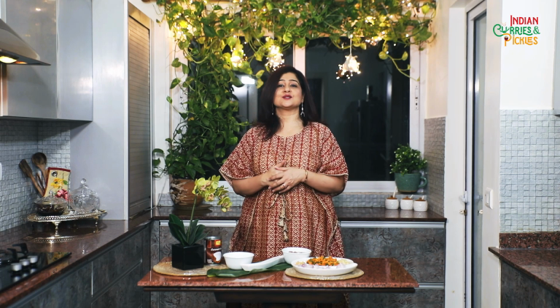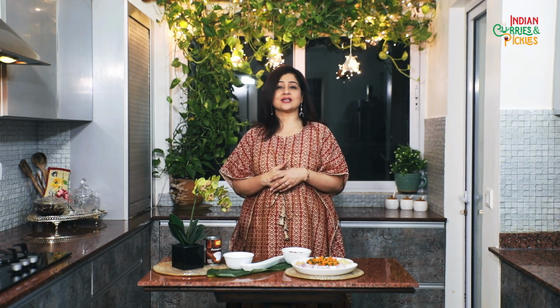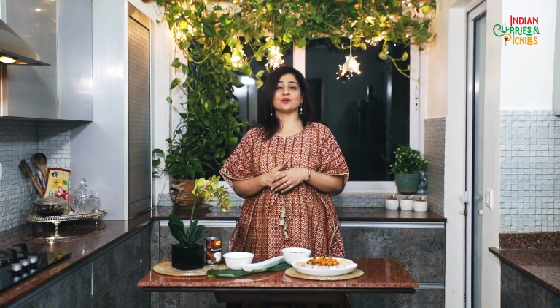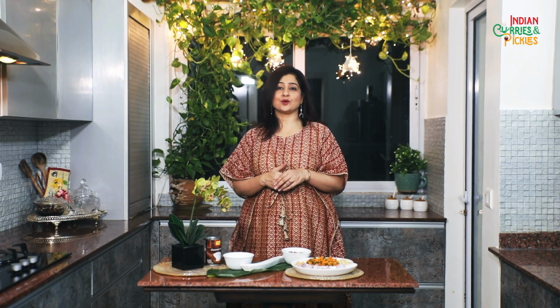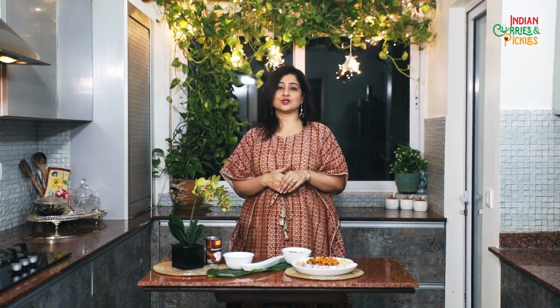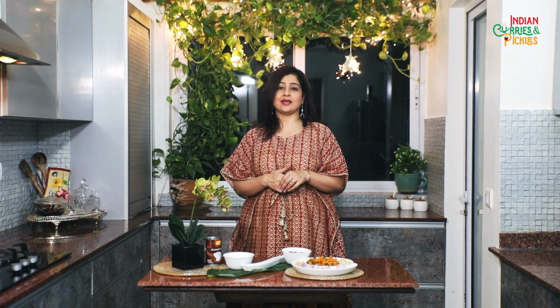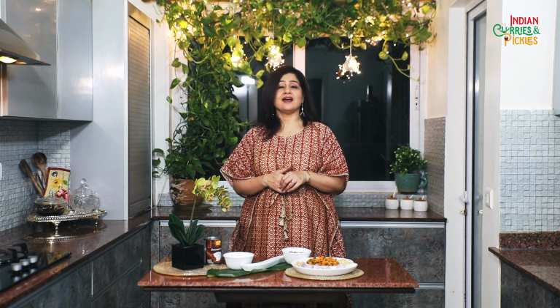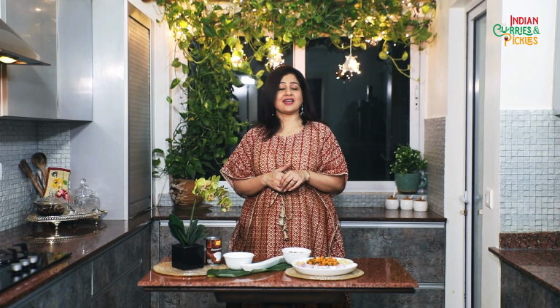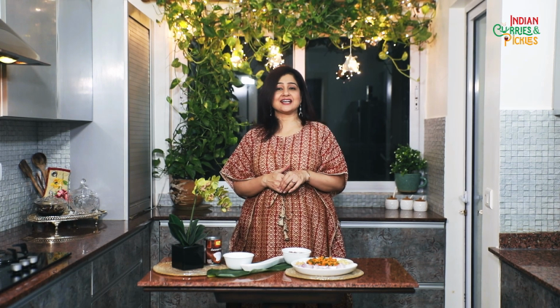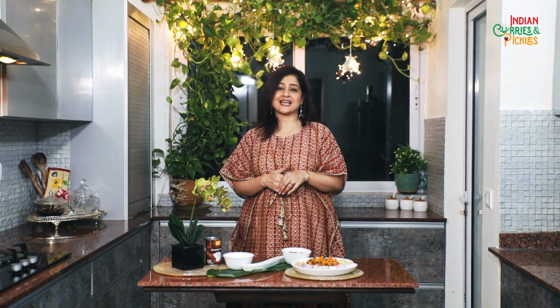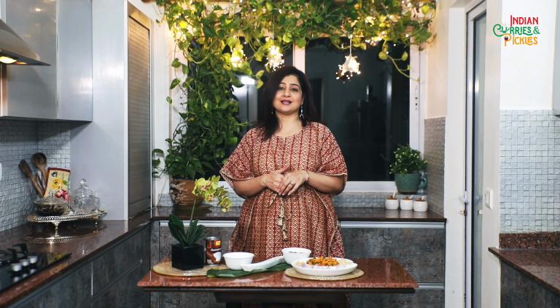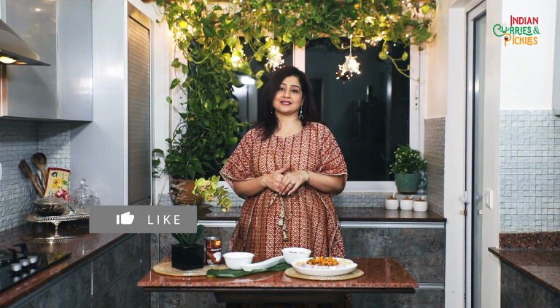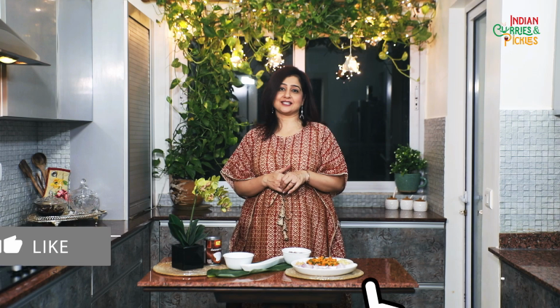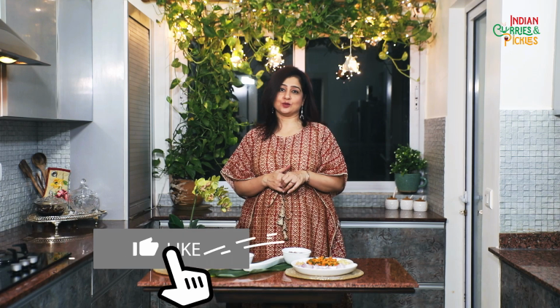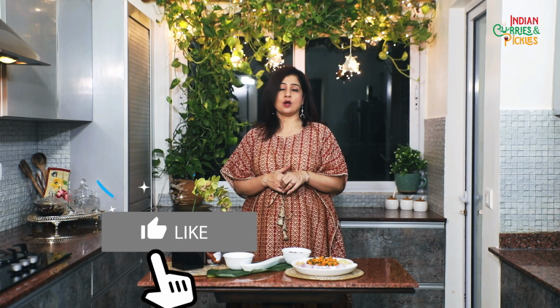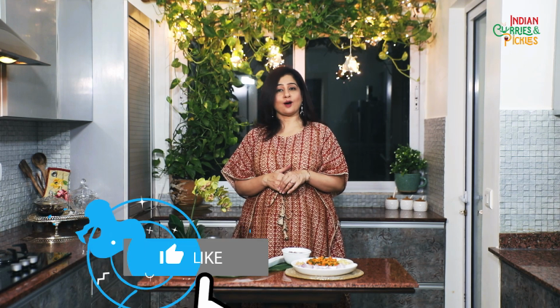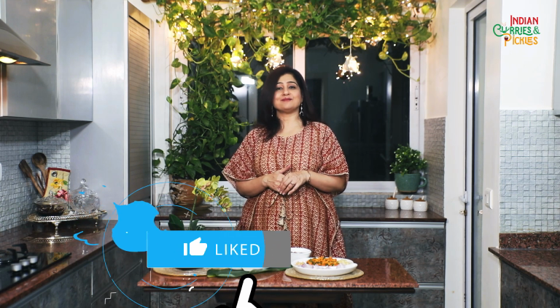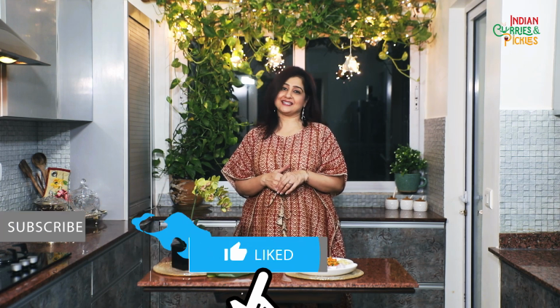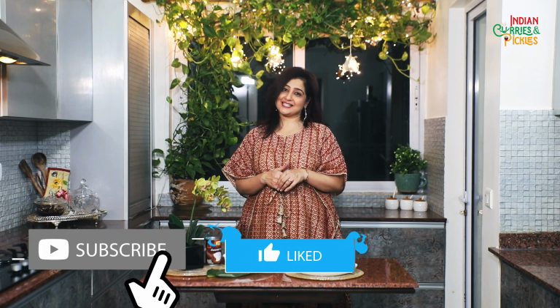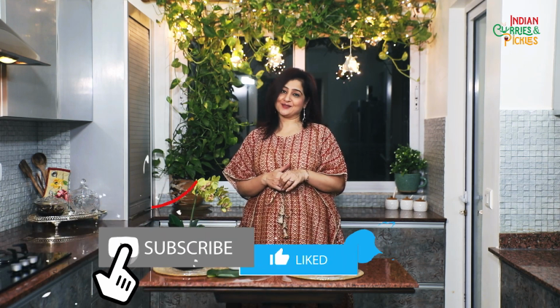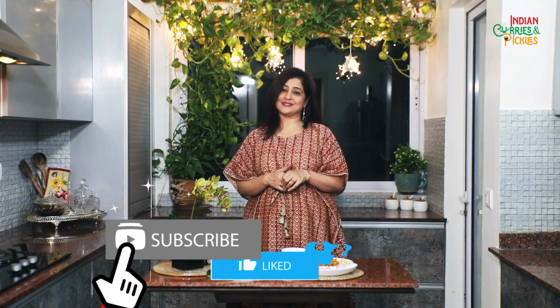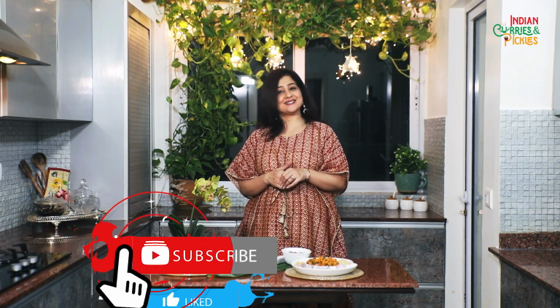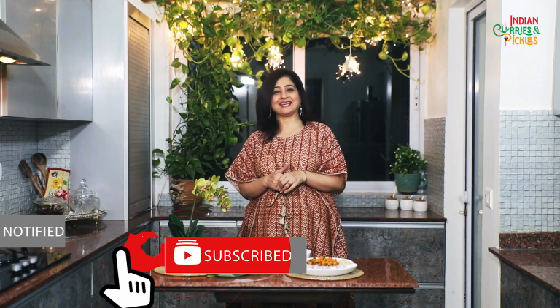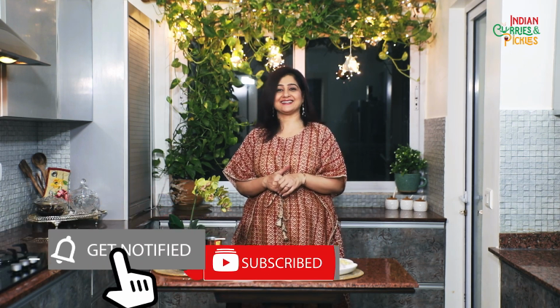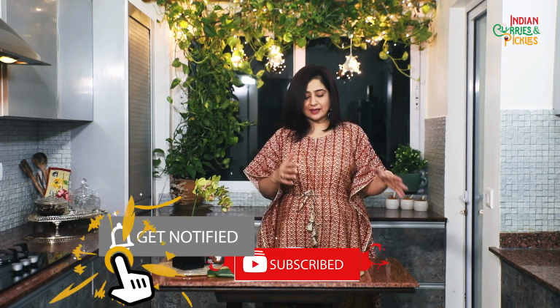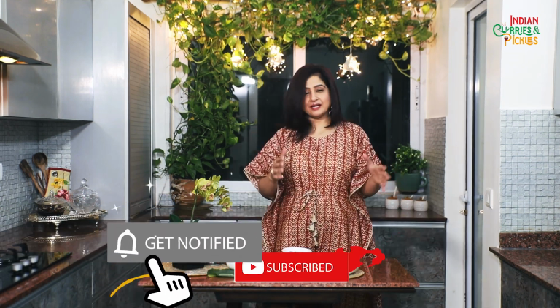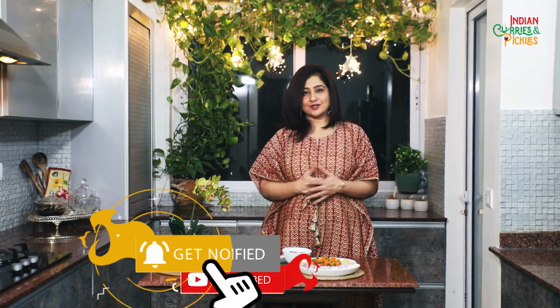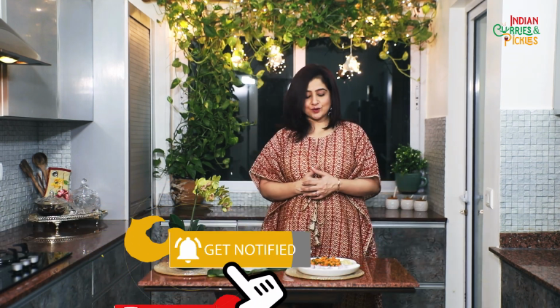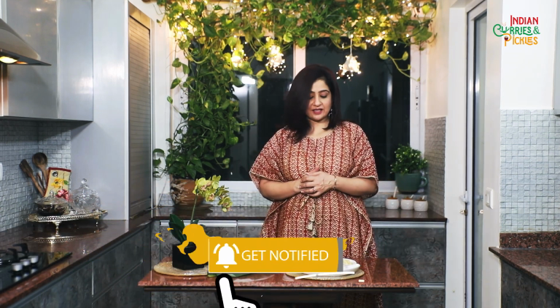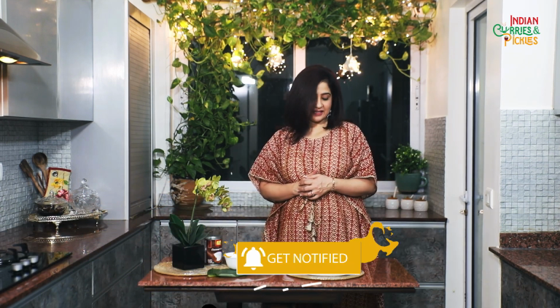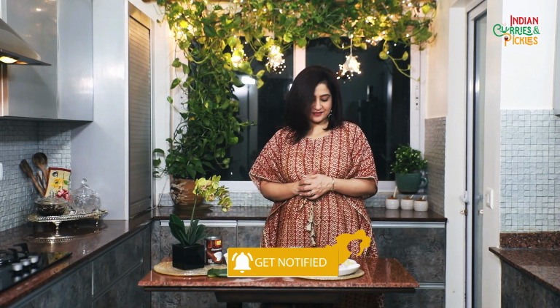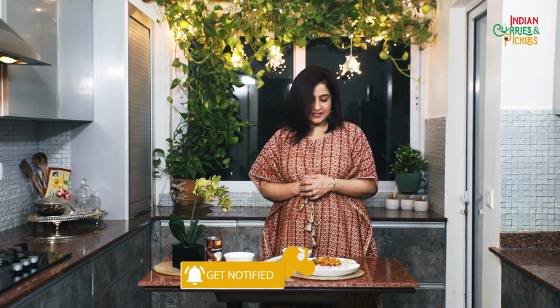So today we are going to make Kerala style mutton stew. Let me introduce you to the ingredients first.